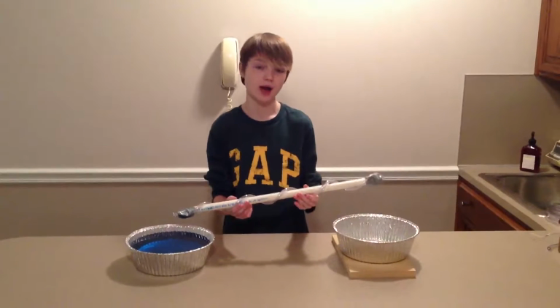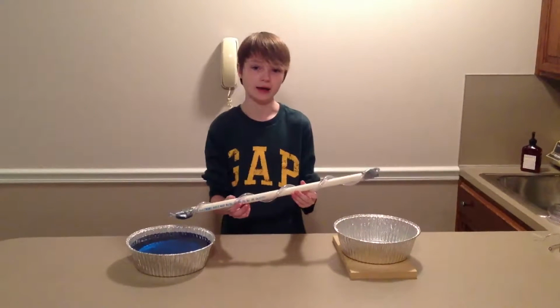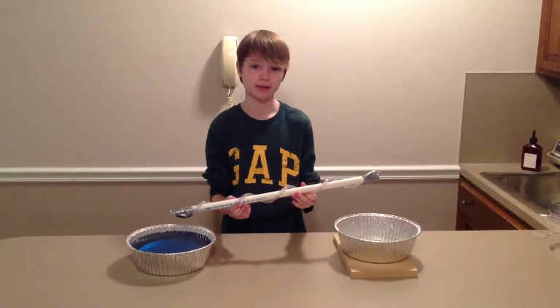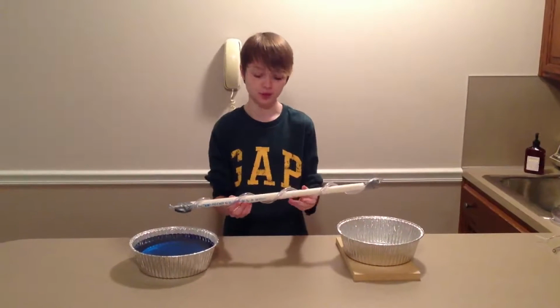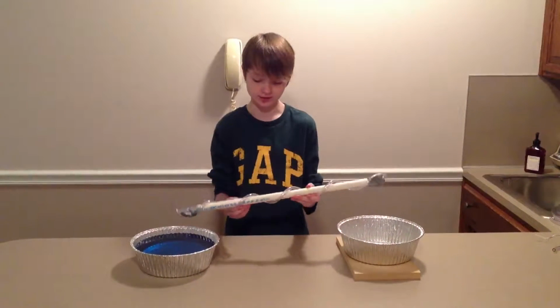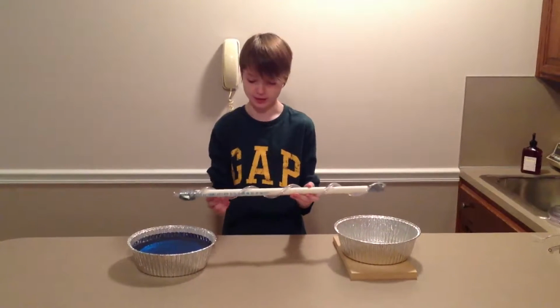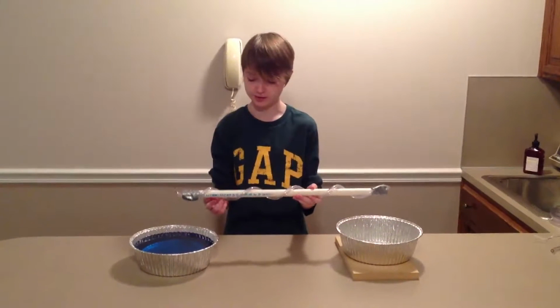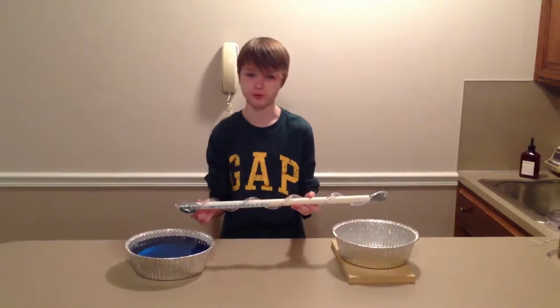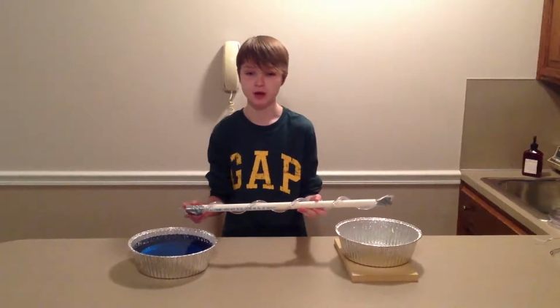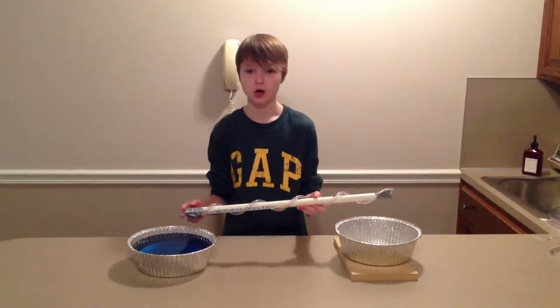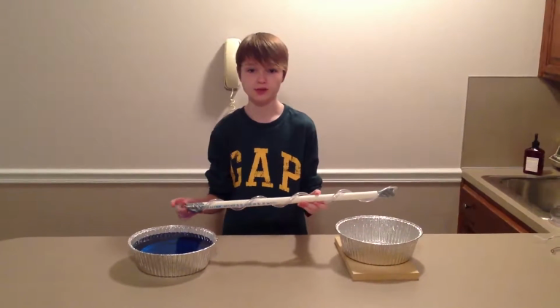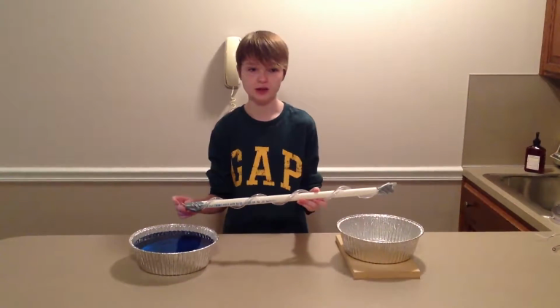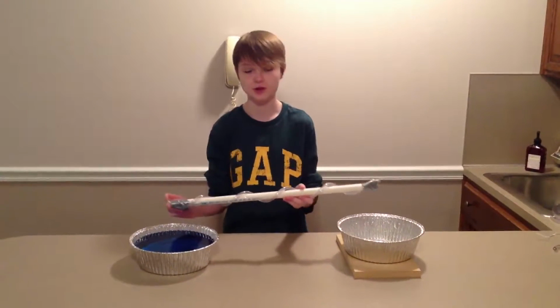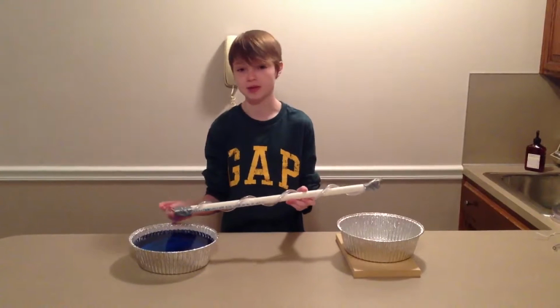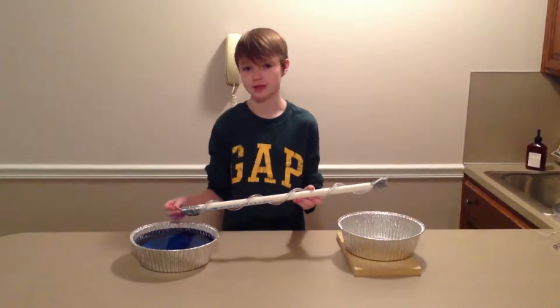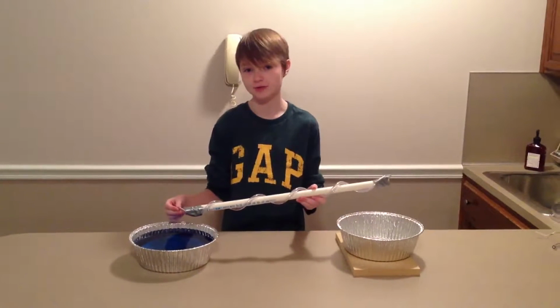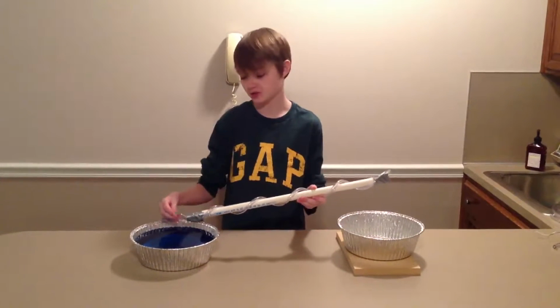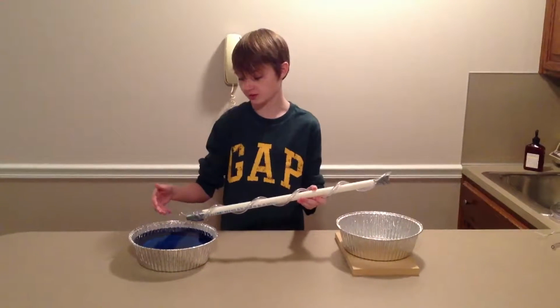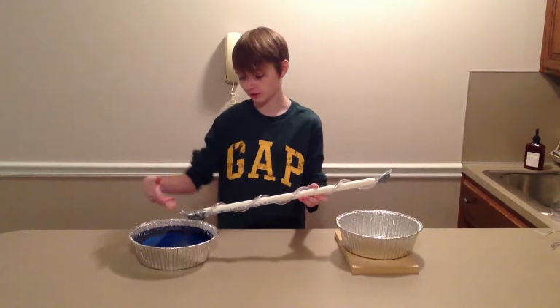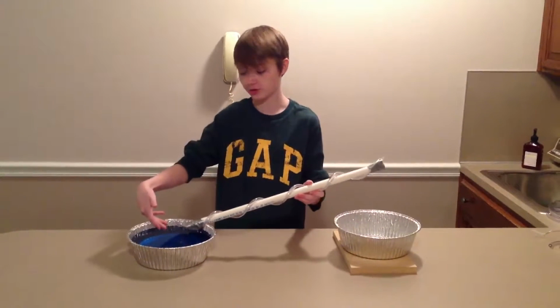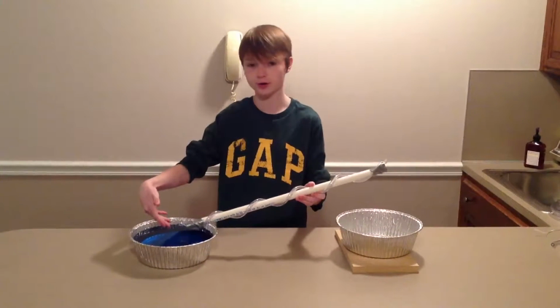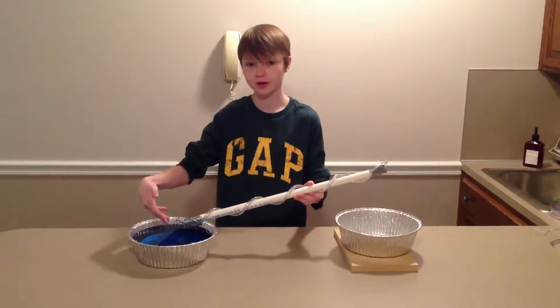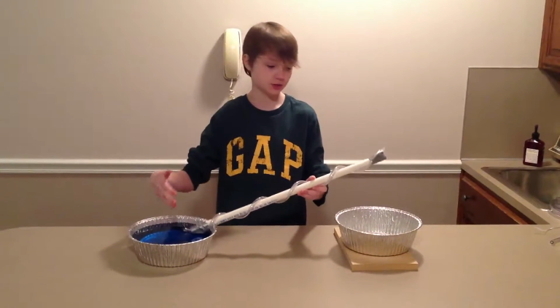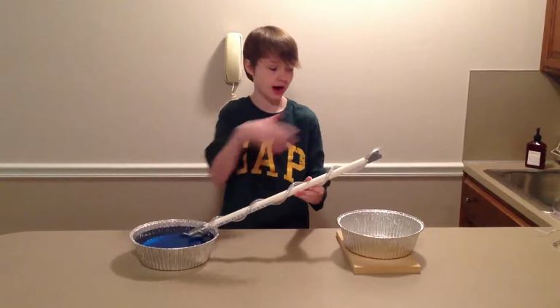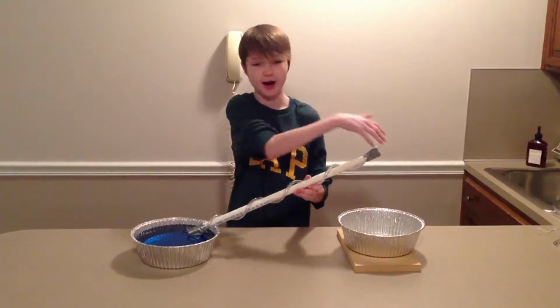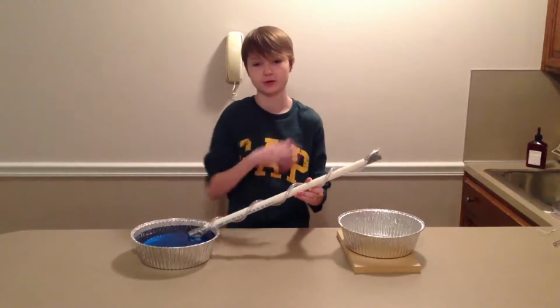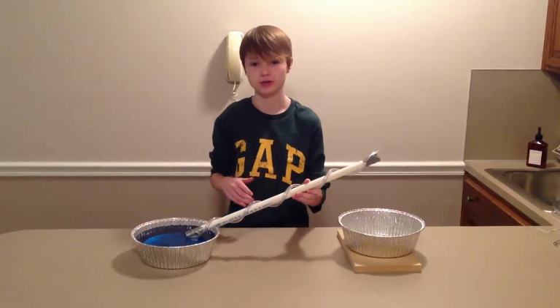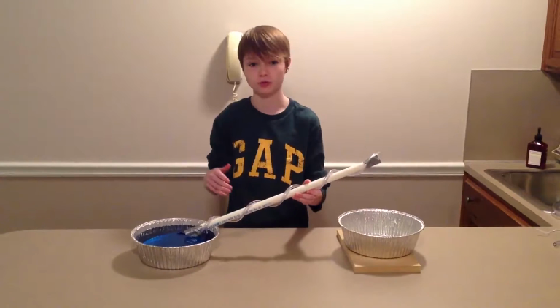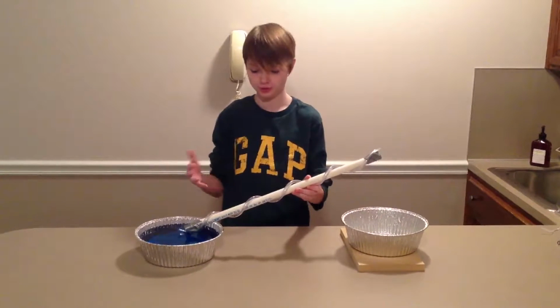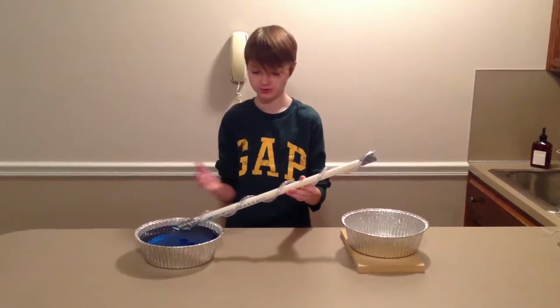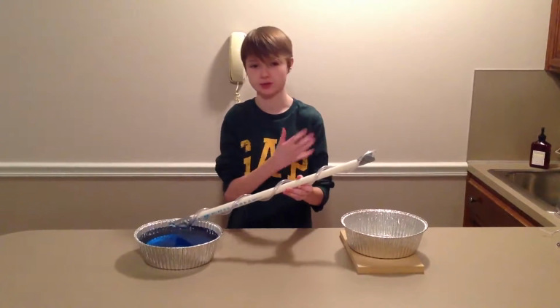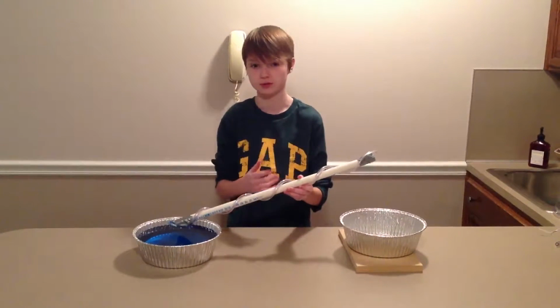Hi, my name is Luke and this is my Archimedes screw. Archimedes is designed to help us in everyday life, such as lifting things like this water into higher areas with ease or just to lift things up tubes.